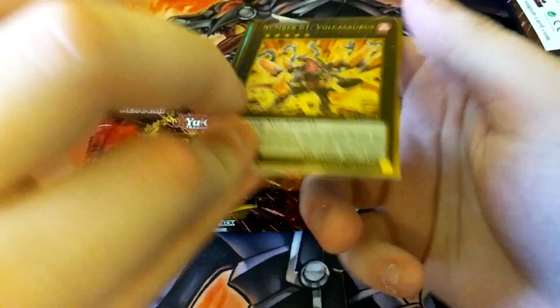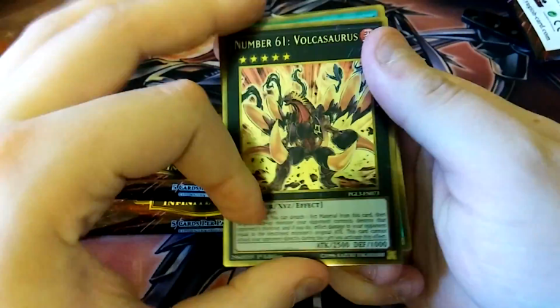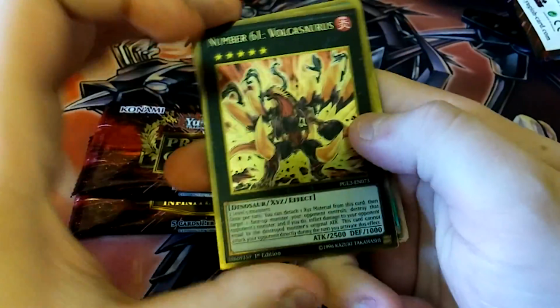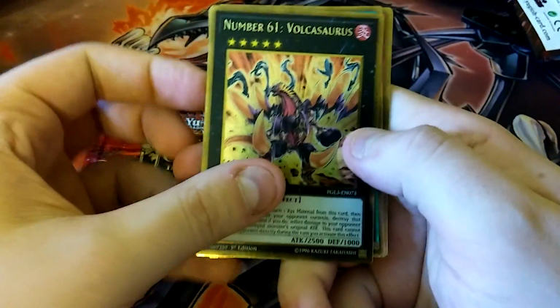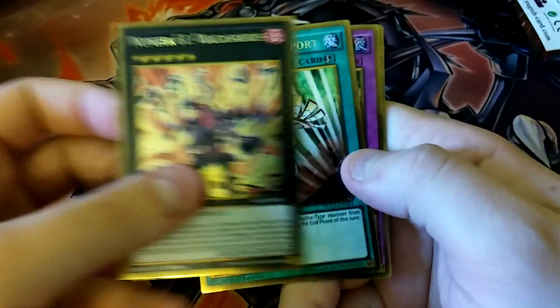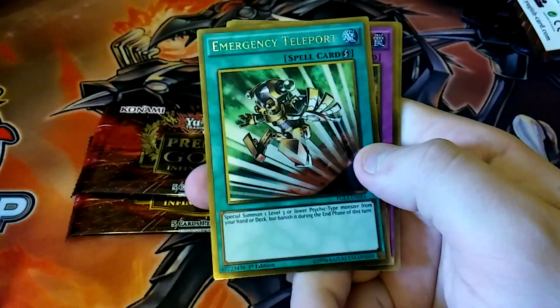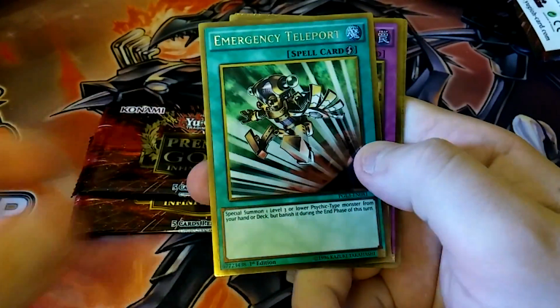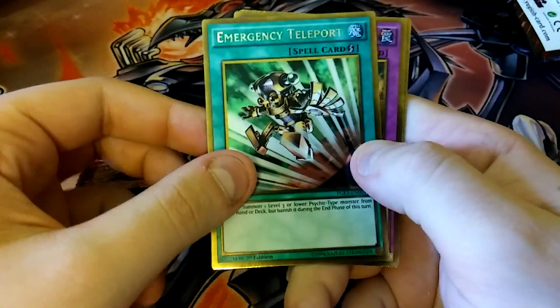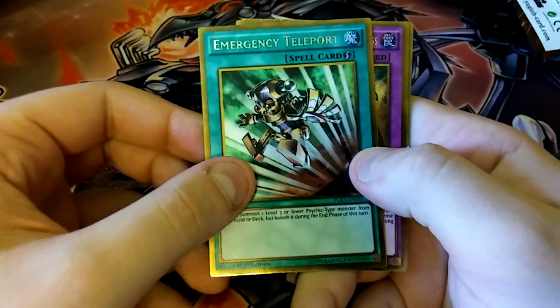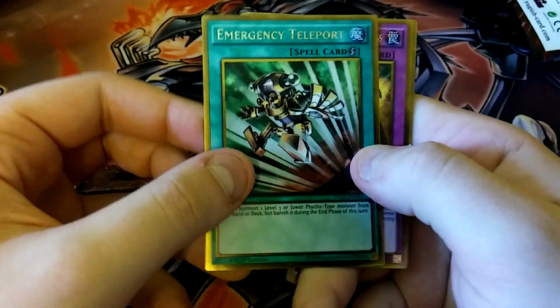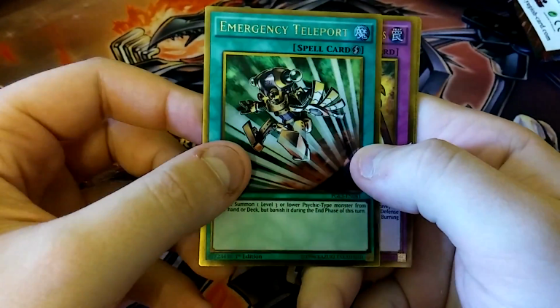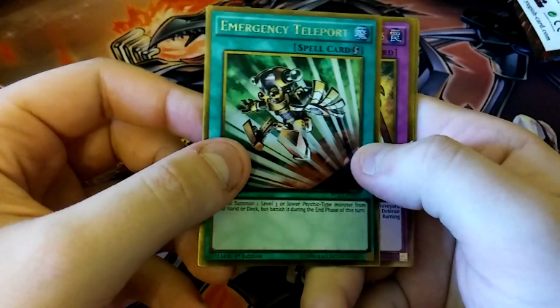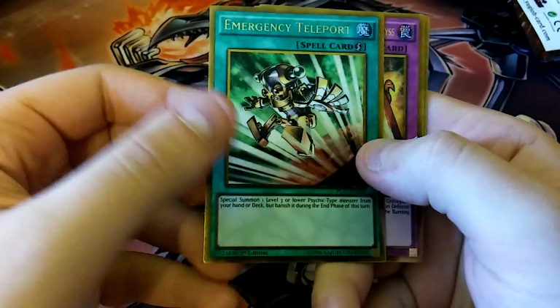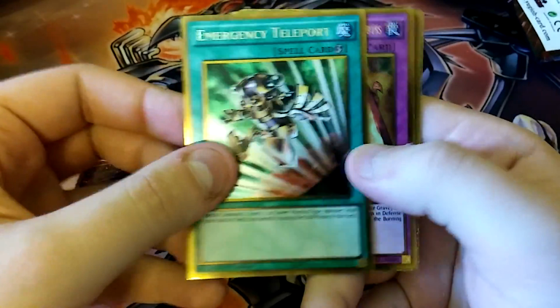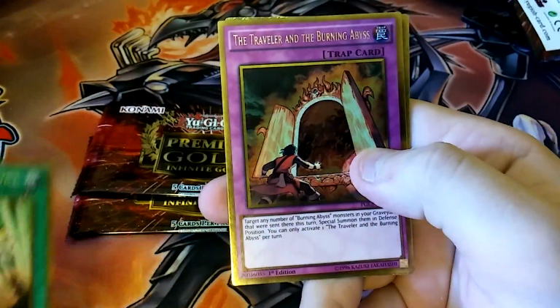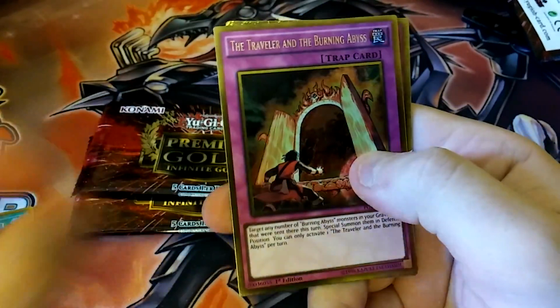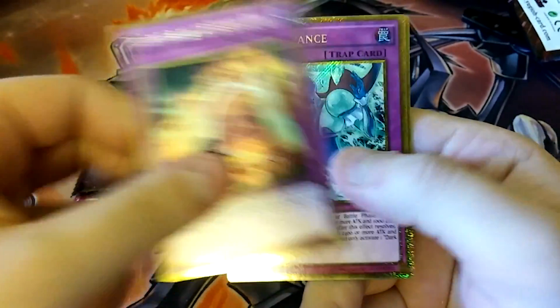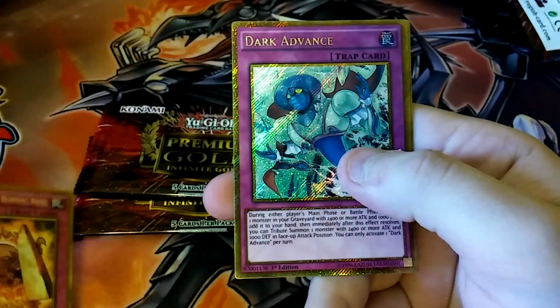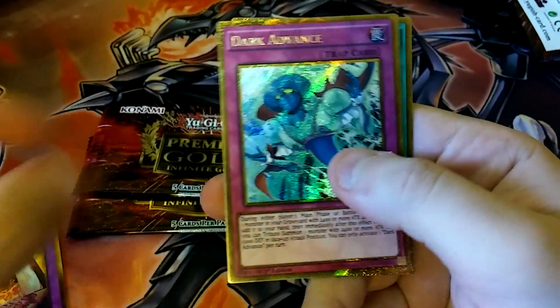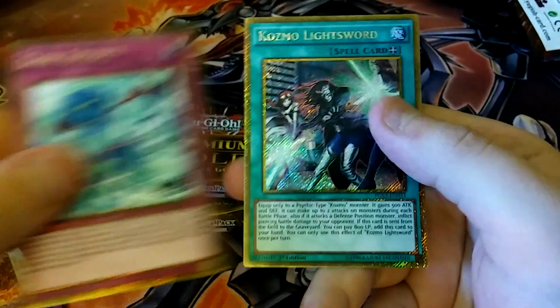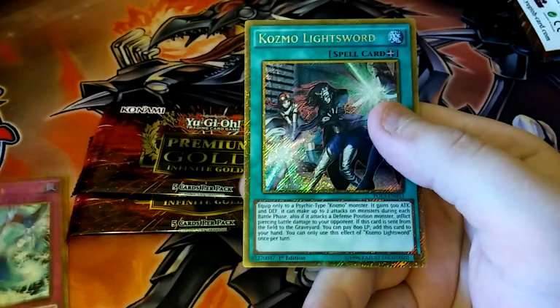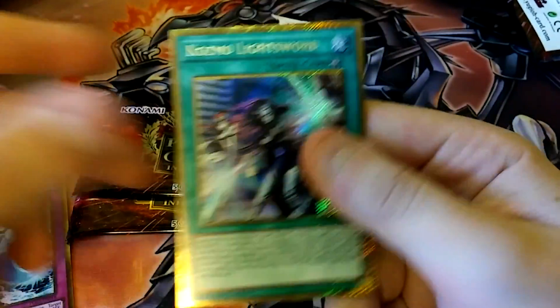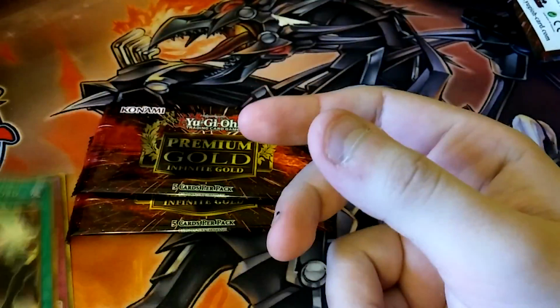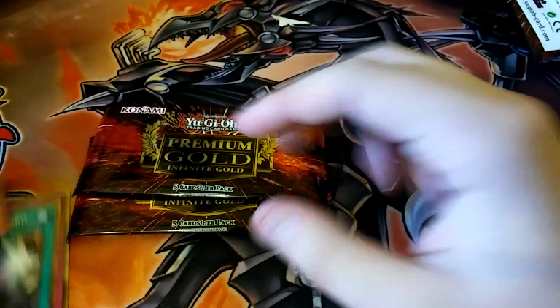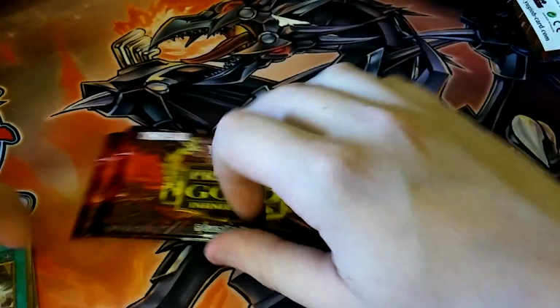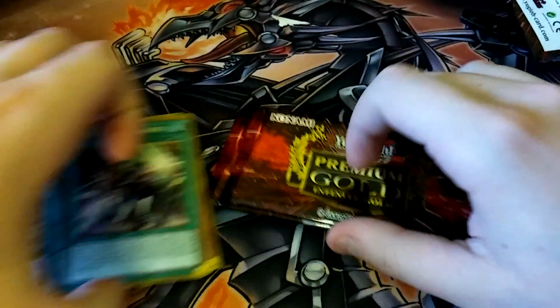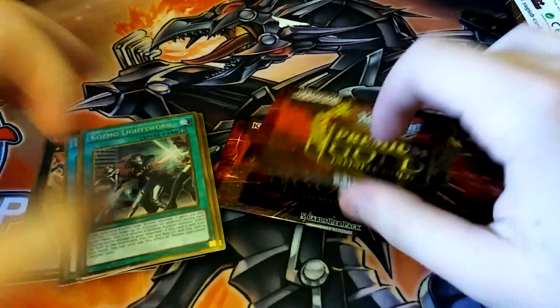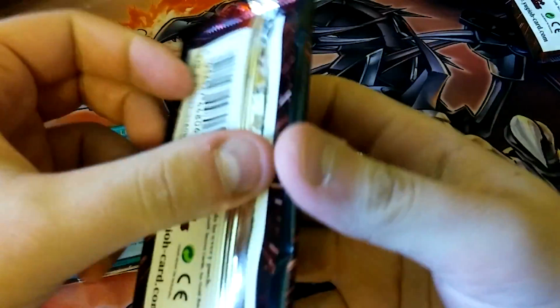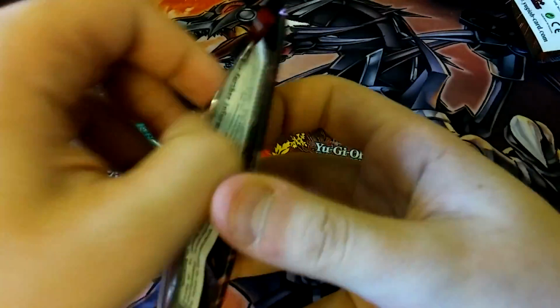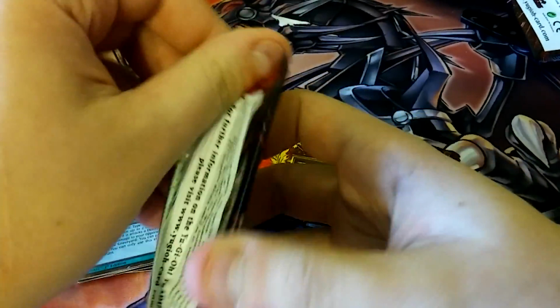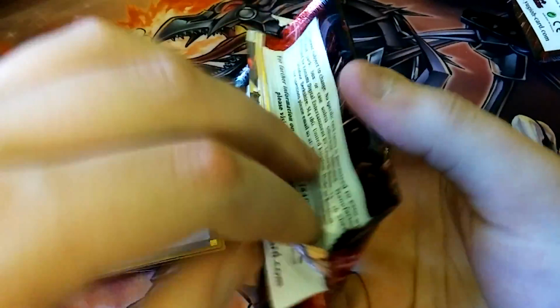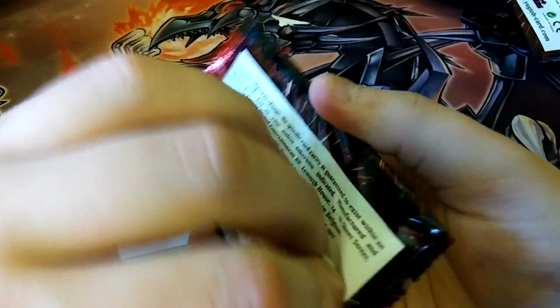Okay, so we got a Vulcasaurus. Emergency Teleport is expensive — was expensive. Traveler in the Burning Abyss, Dark Advance, and a Cosmo Light Sword. That's pretty good. Let's see what we can get out of this next one. E-Teleport is pretty good.